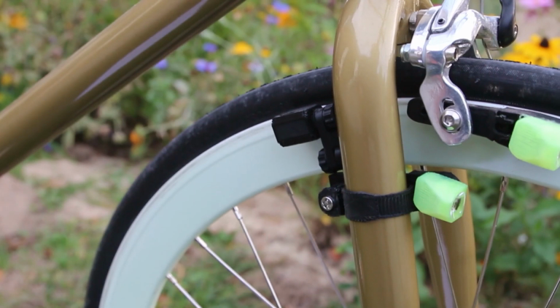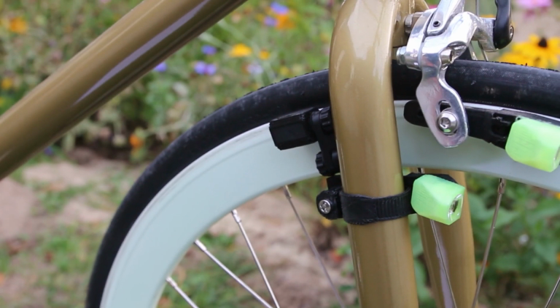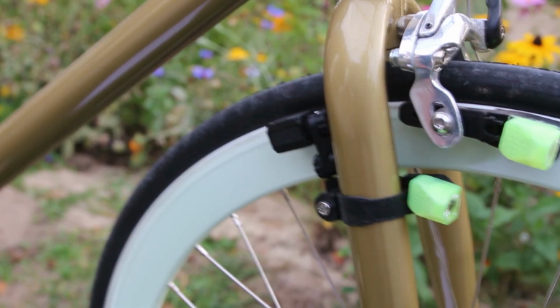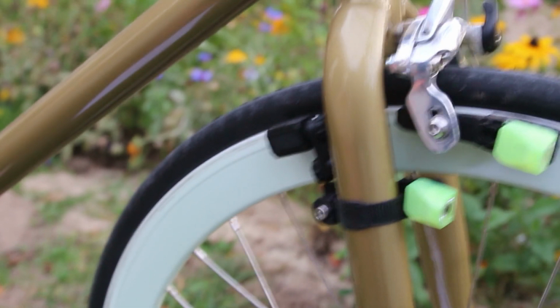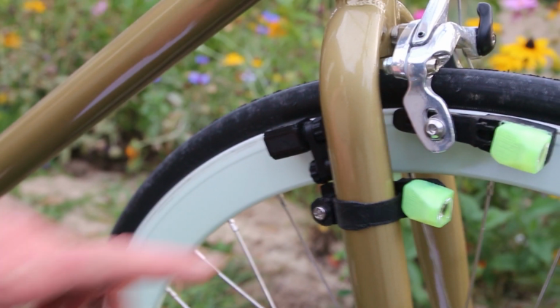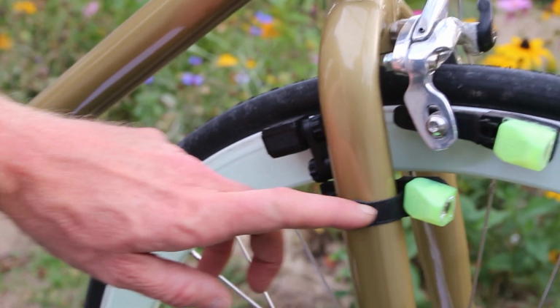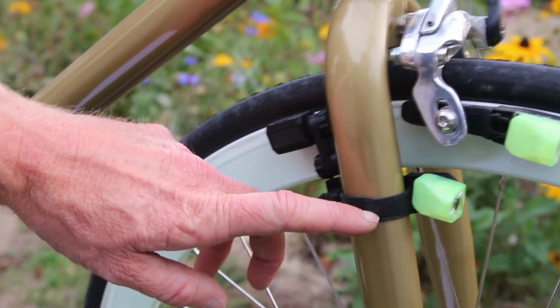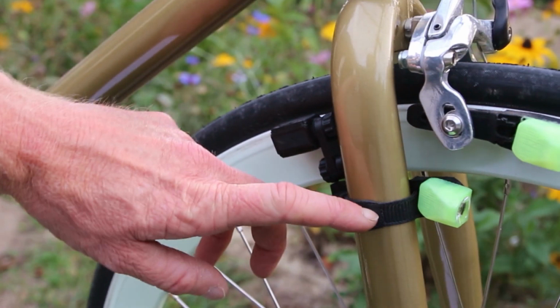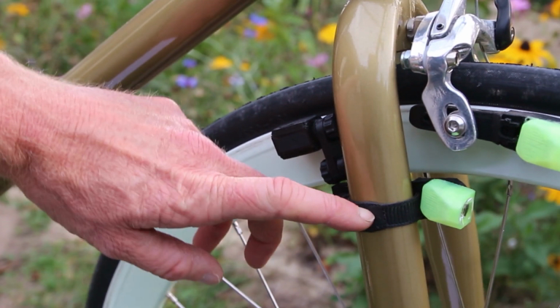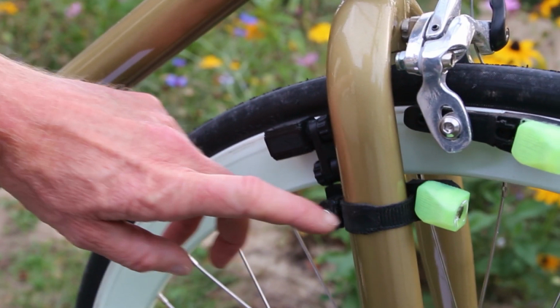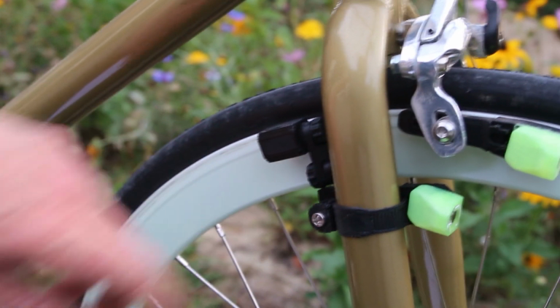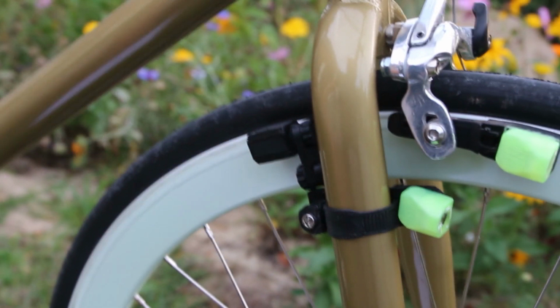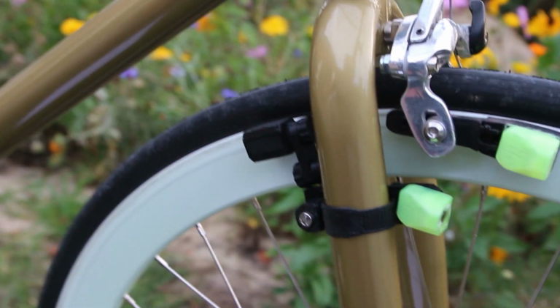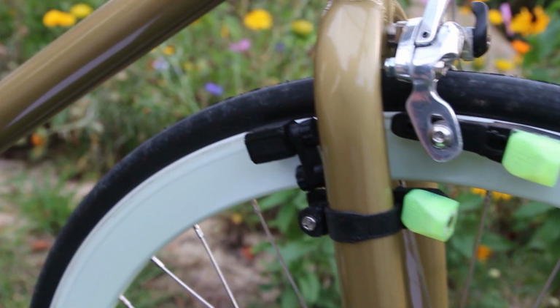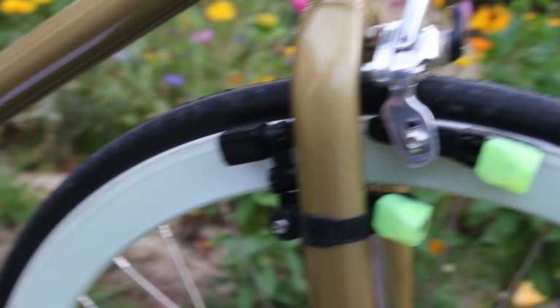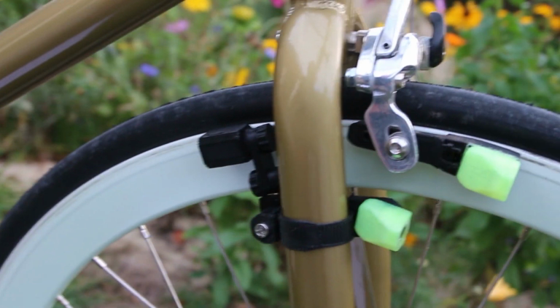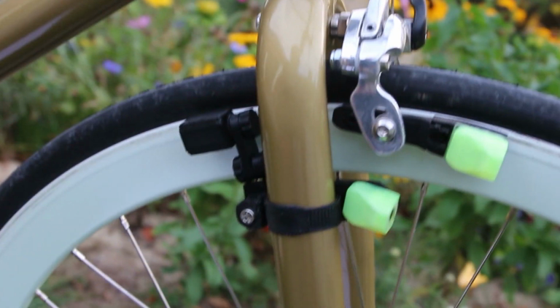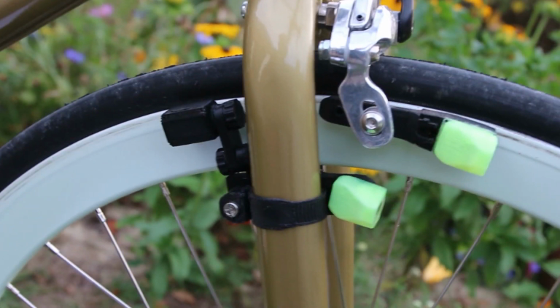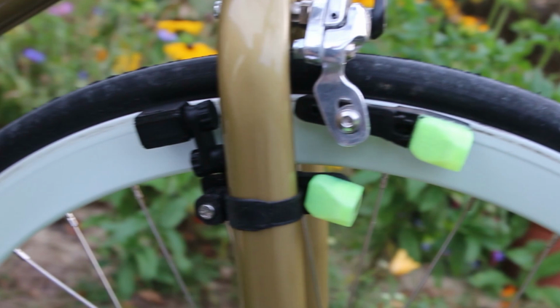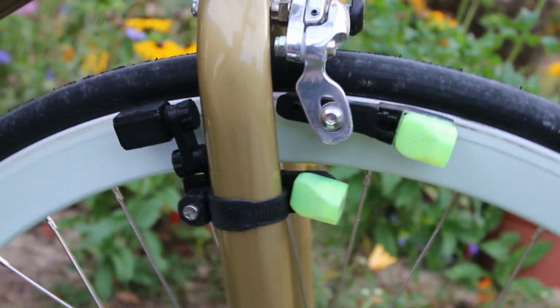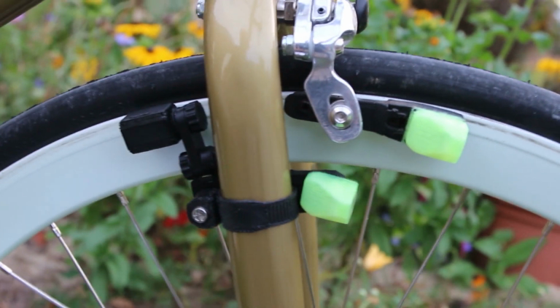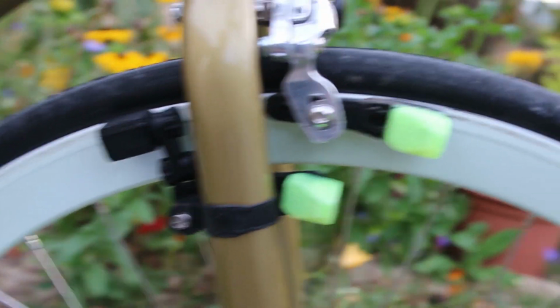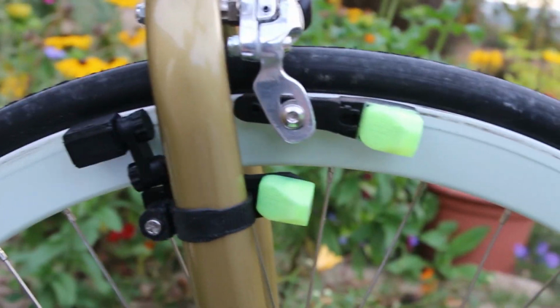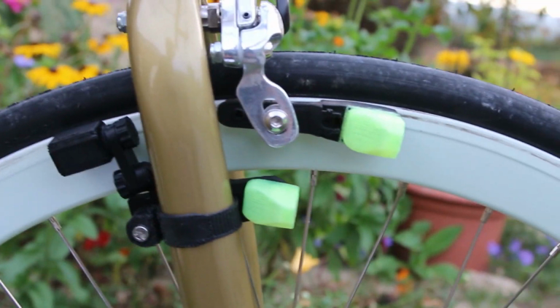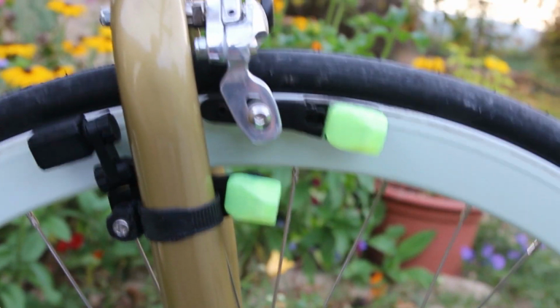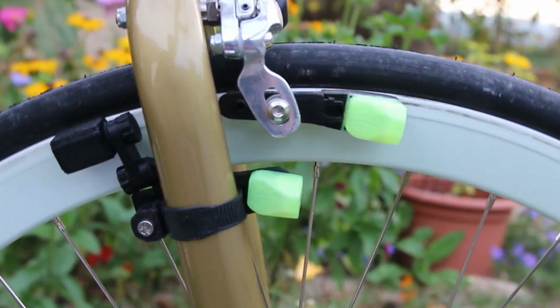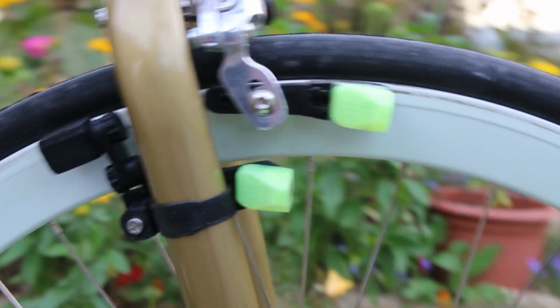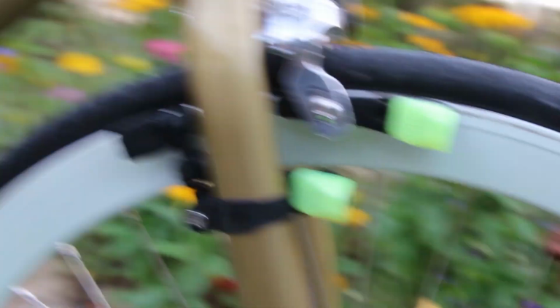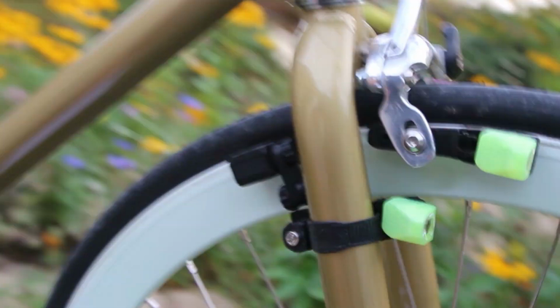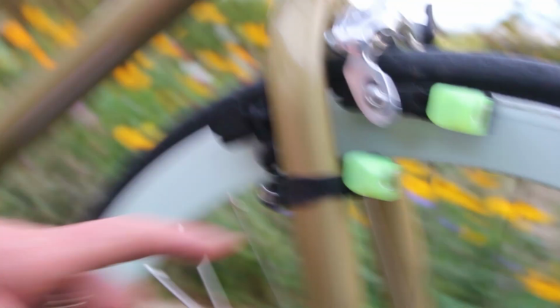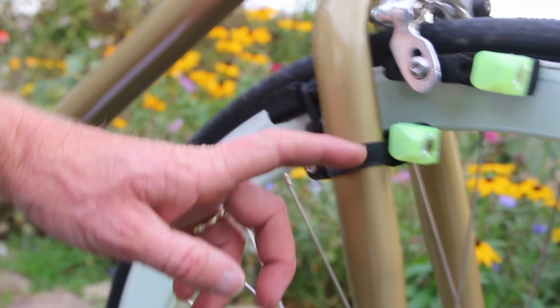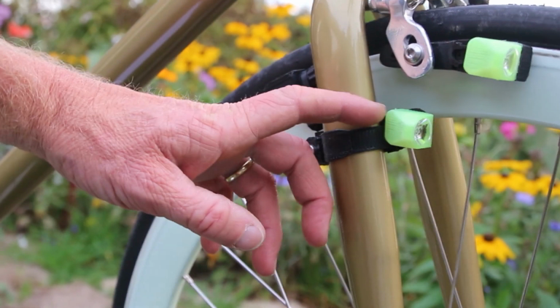With a clamp mechanism, this can be fixed to virtually all bikes and can be seen on both sides of the wheel because of the lower headlight position.